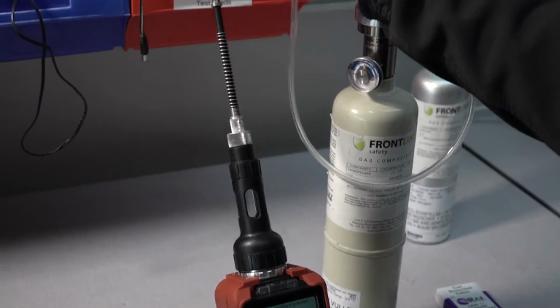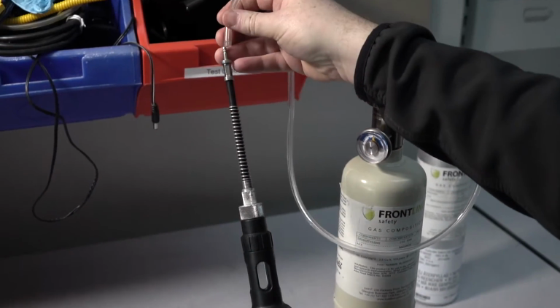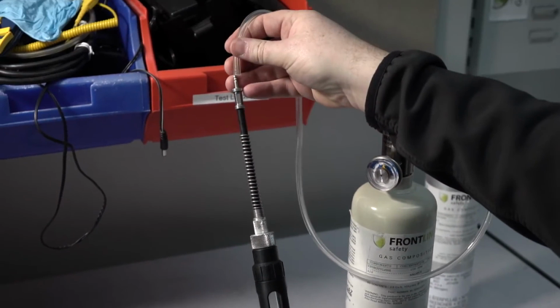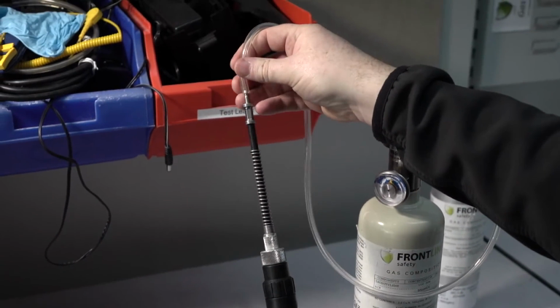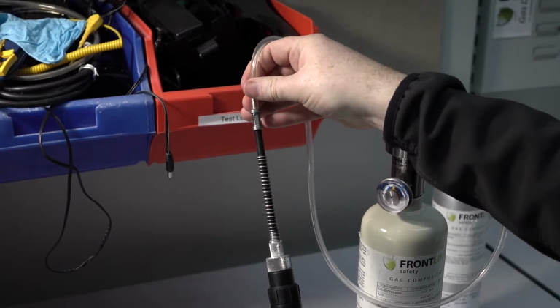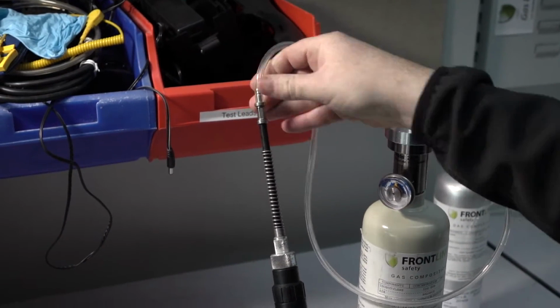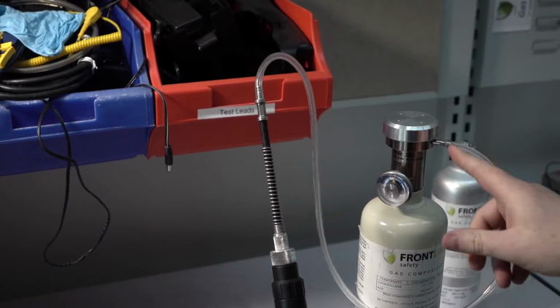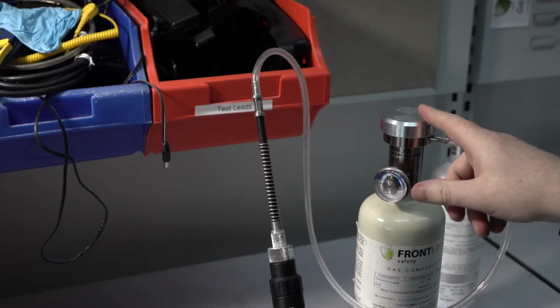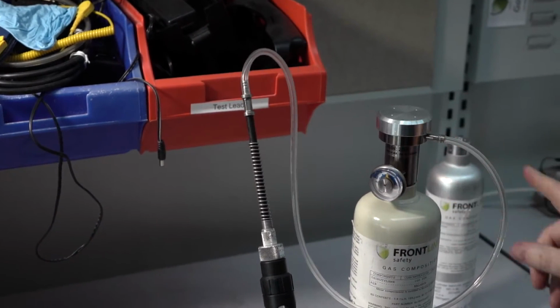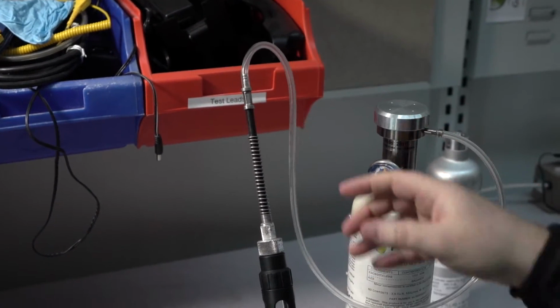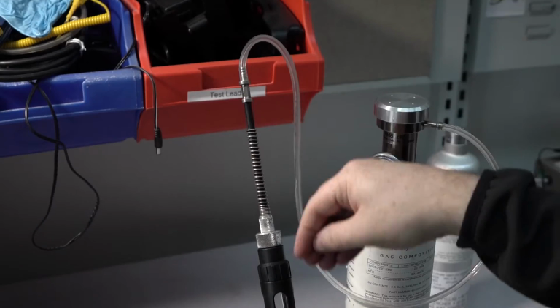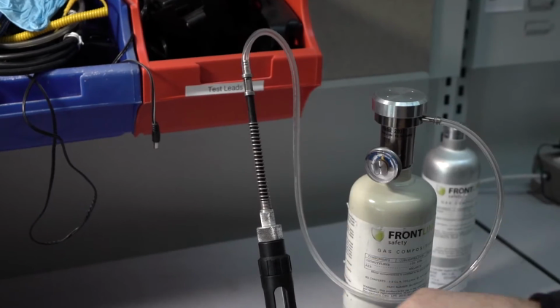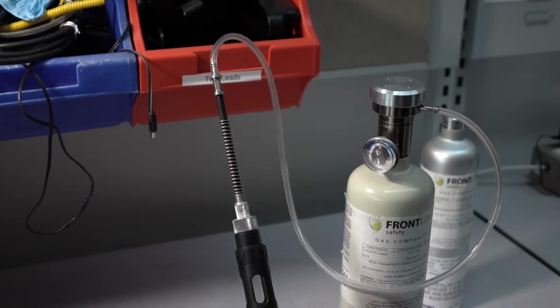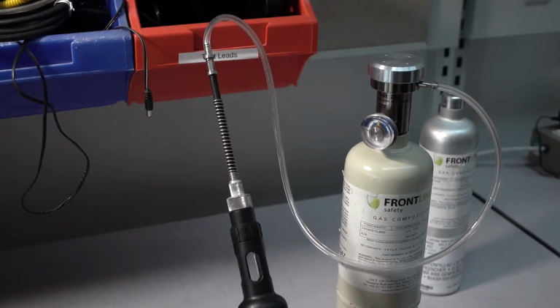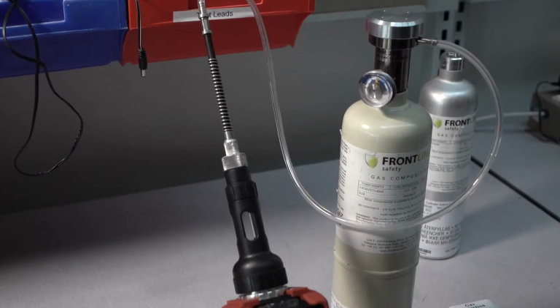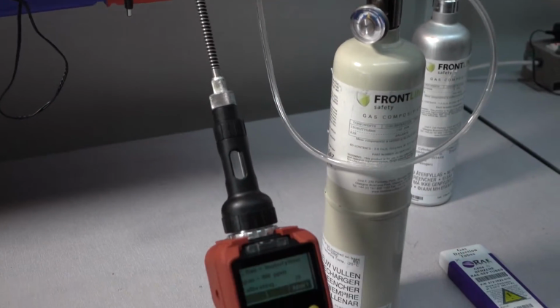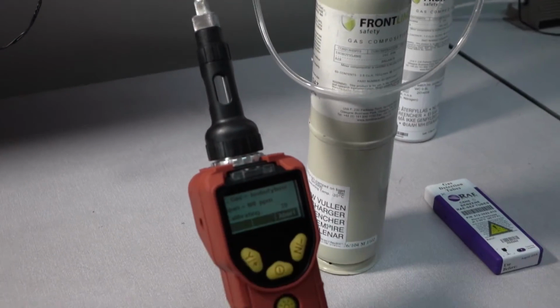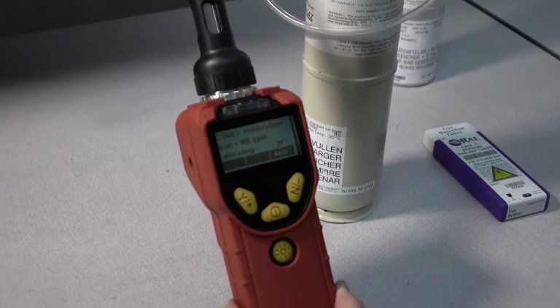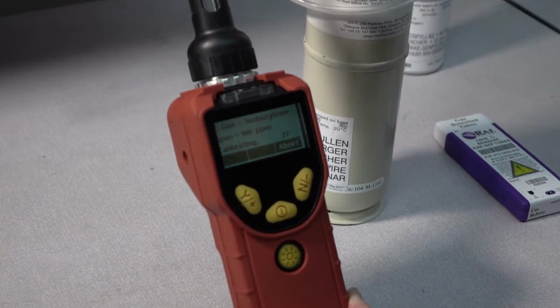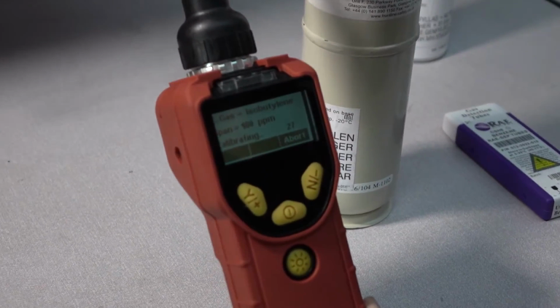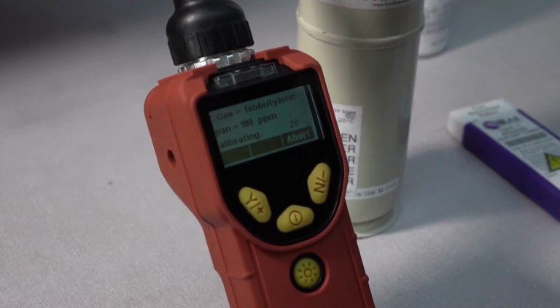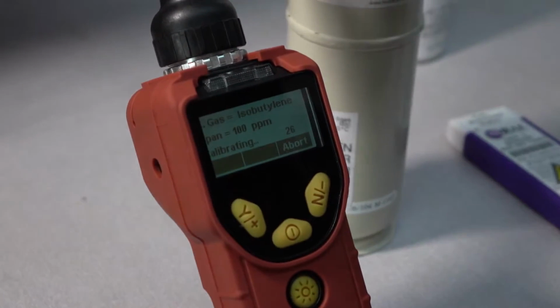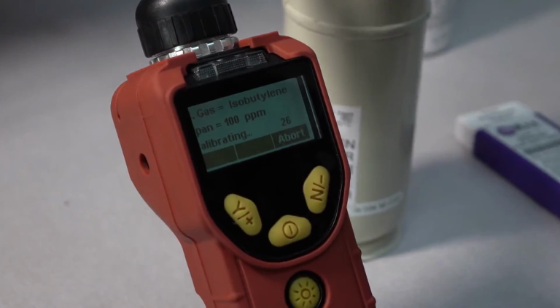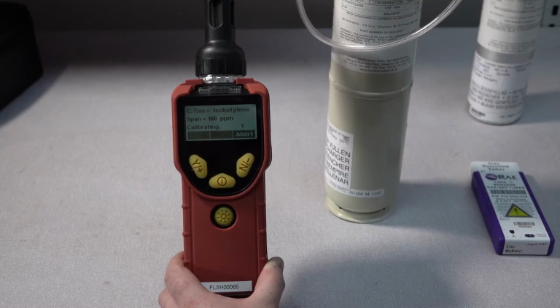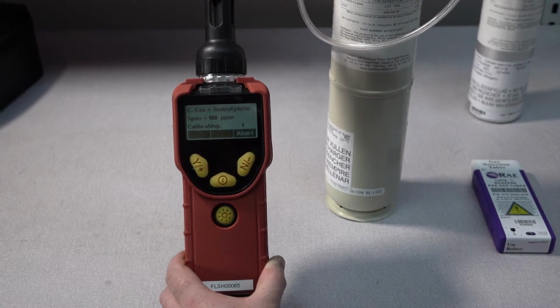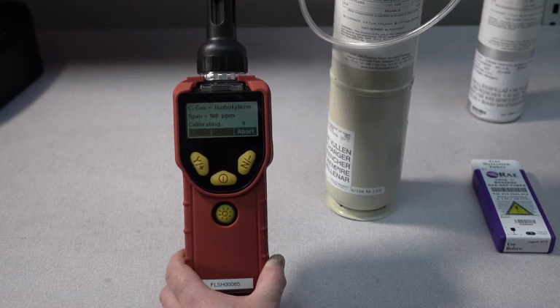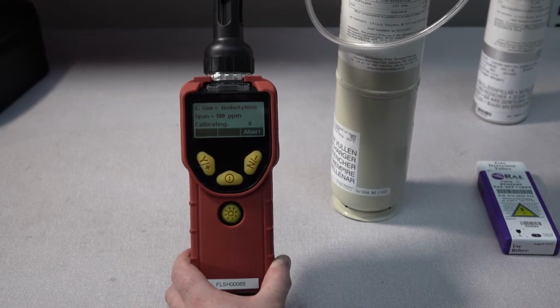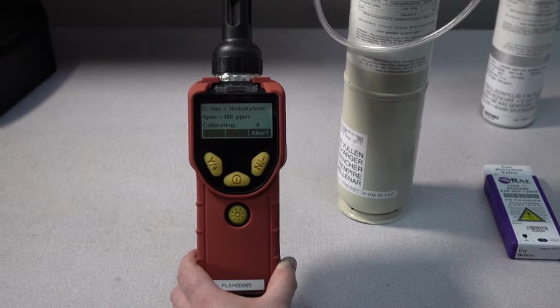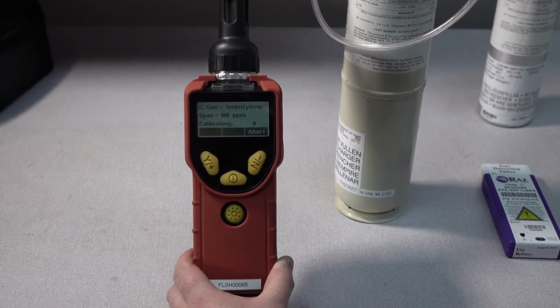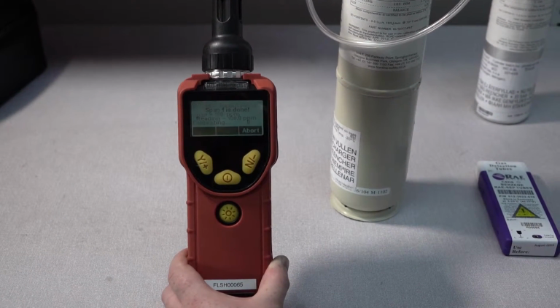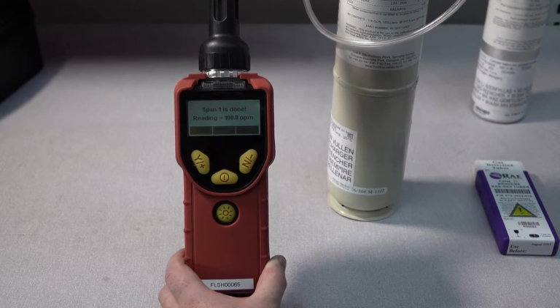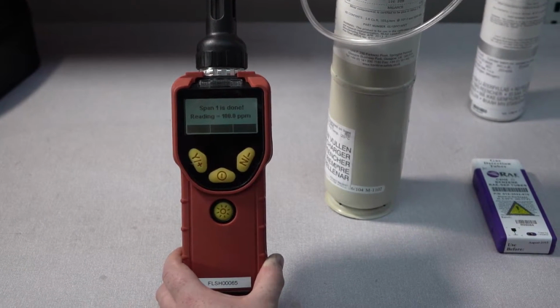At this stage the device wants you to apply the gas. Now simply attach the tubing to the sensor. The device will count down 30 seconds as it calibrates, and now the calibration is complete.